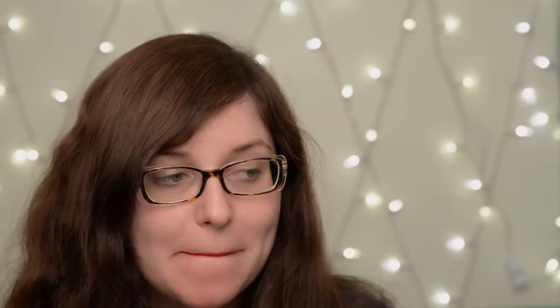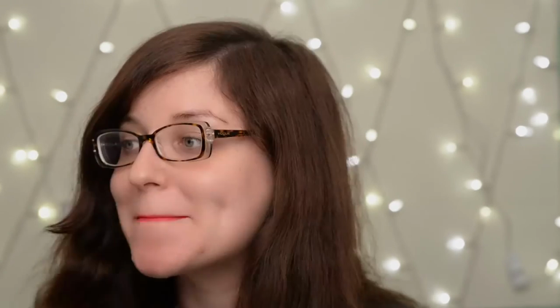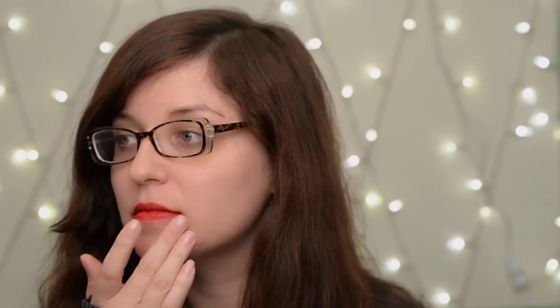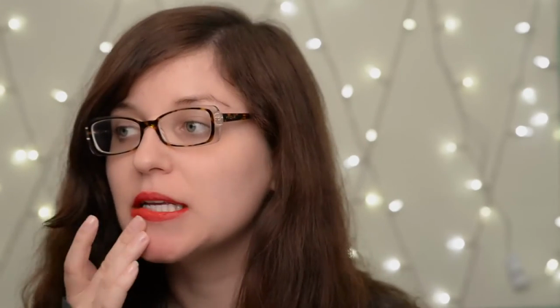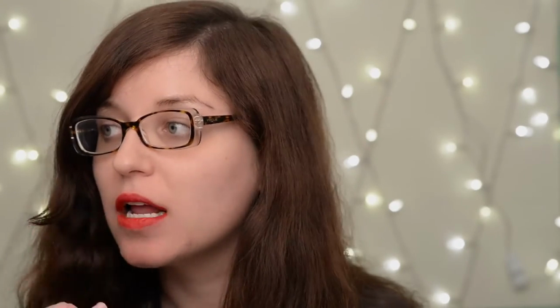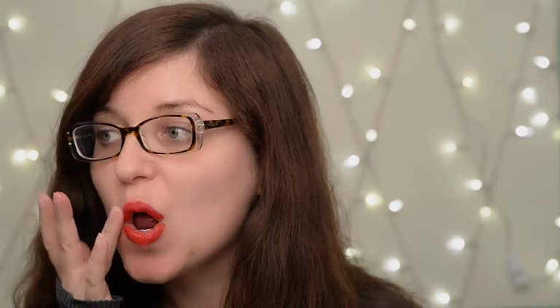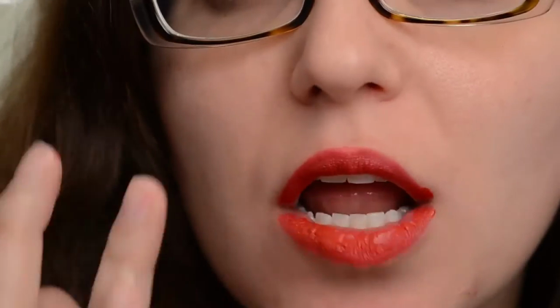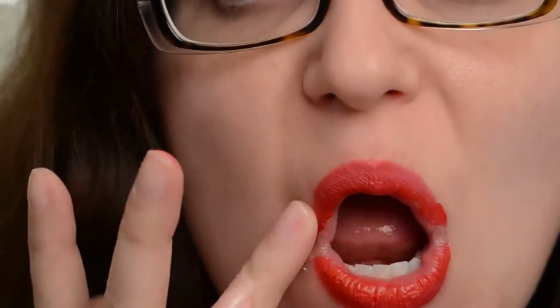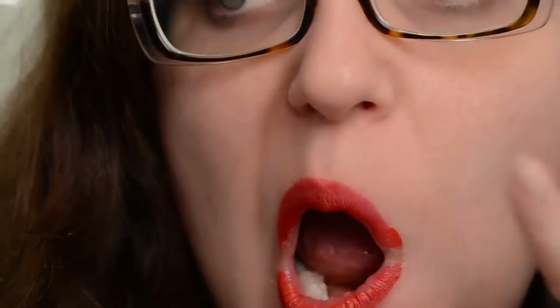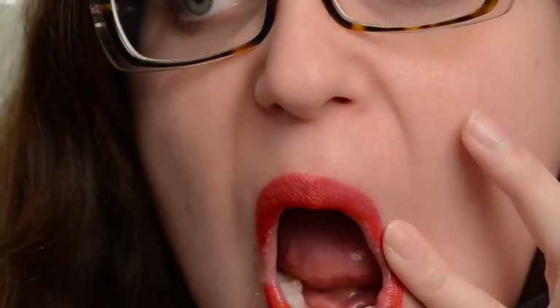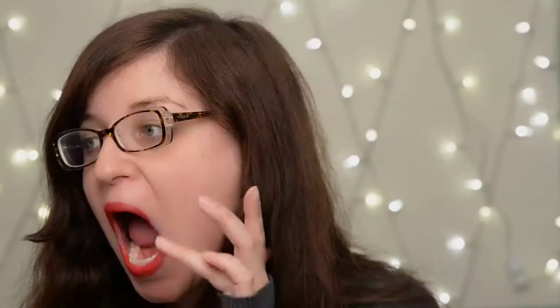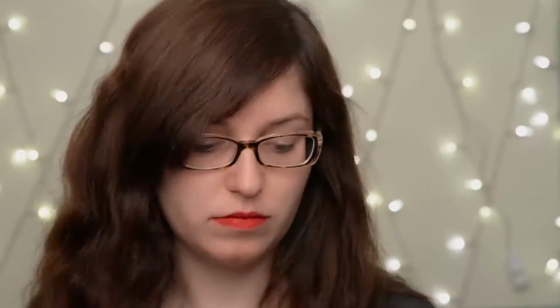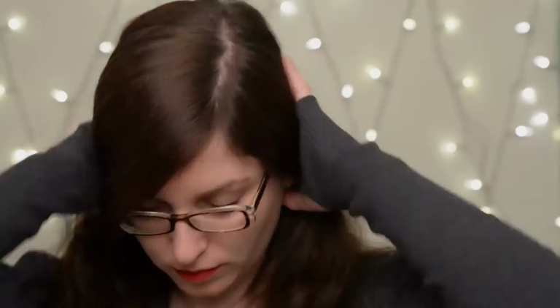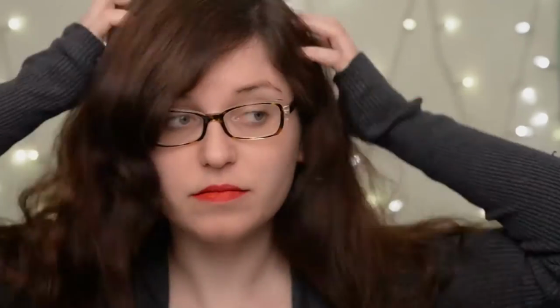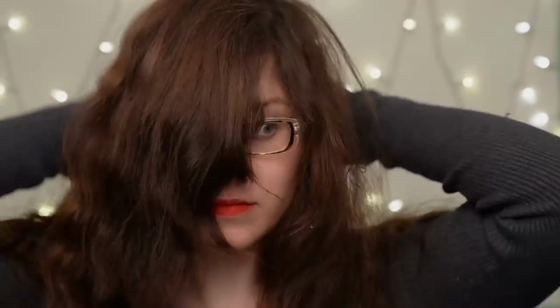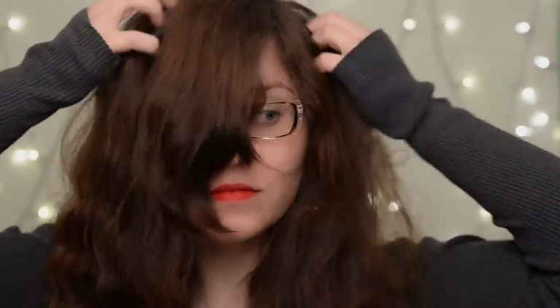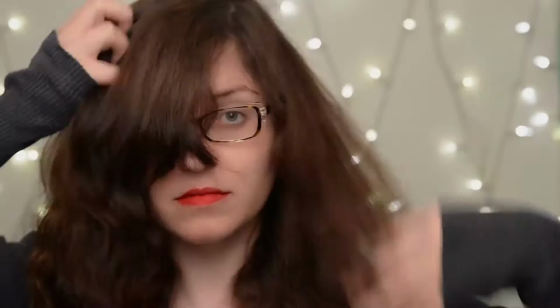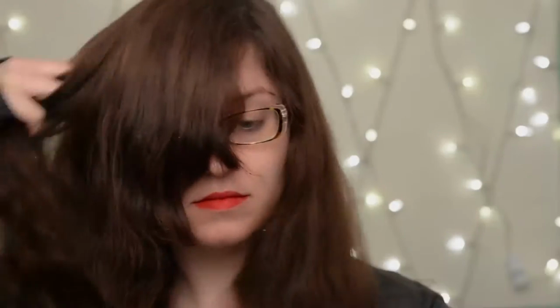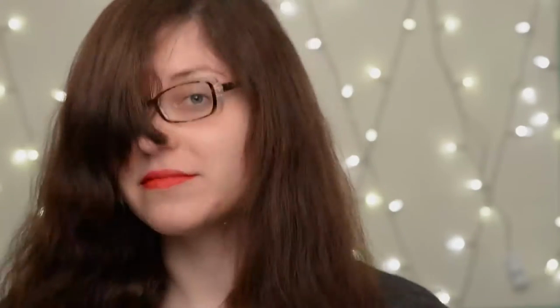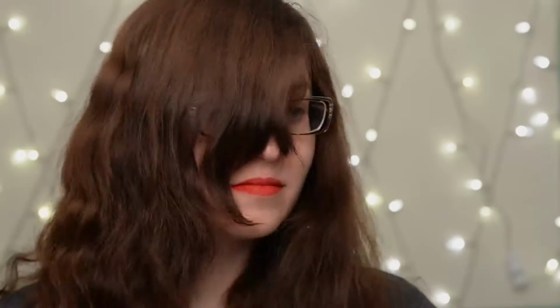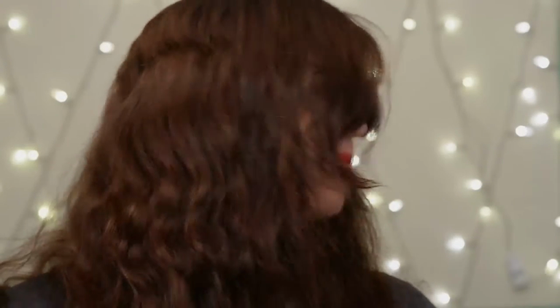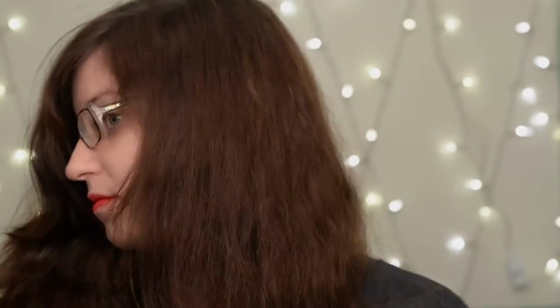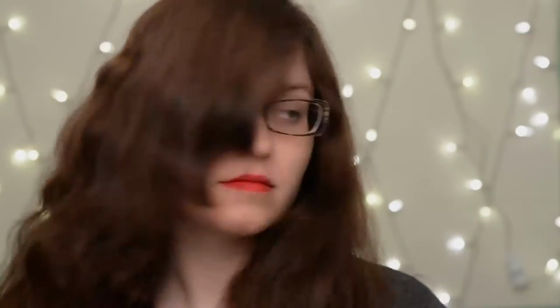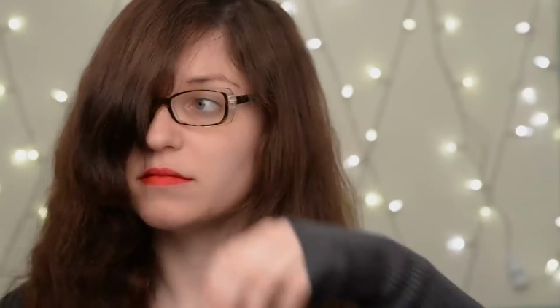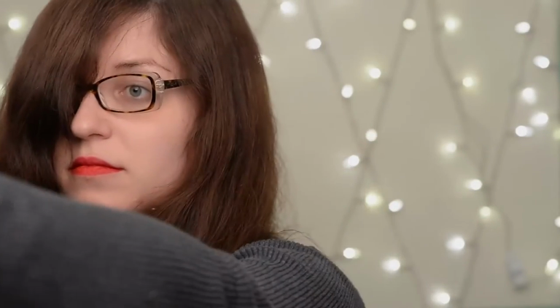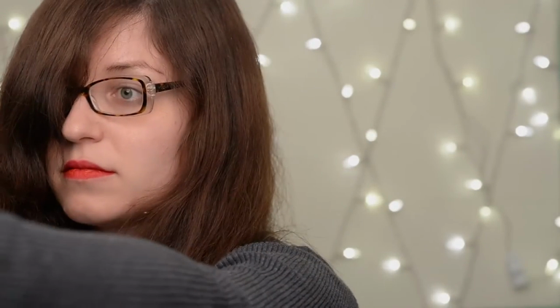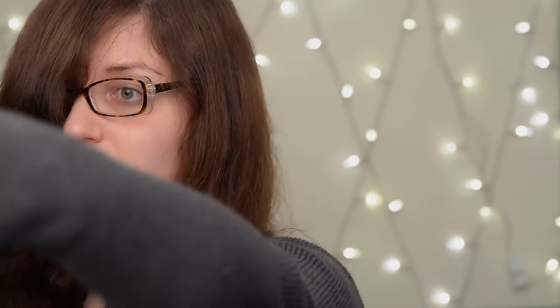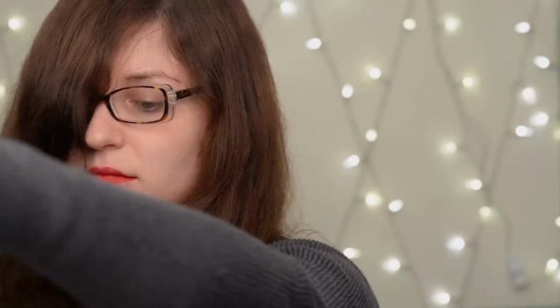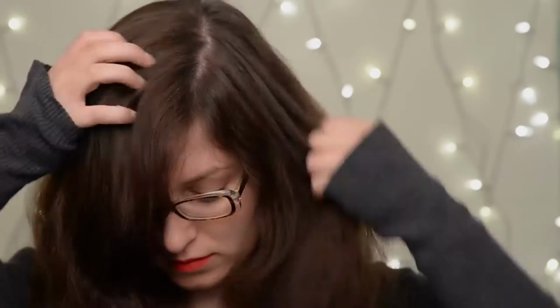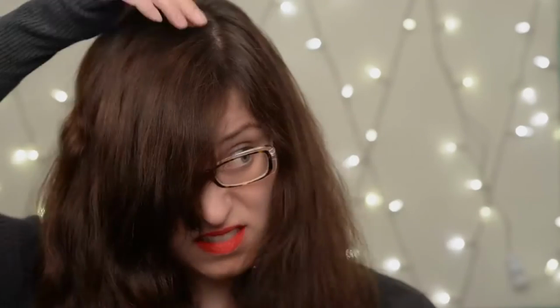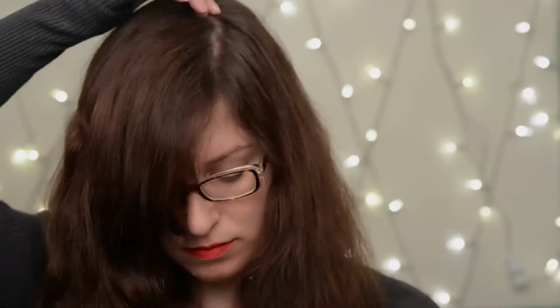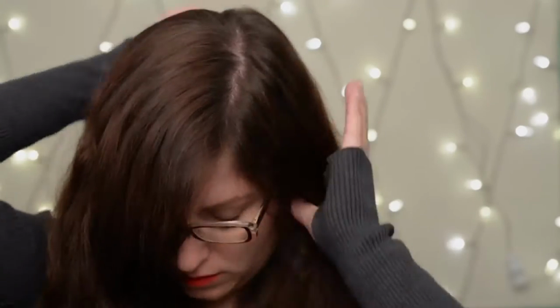I'm barefaced today but I thought let's throw on some beautiful red lipstick. This is the Anastasia Beverly Hills Liquid Lipstick in American Doll.